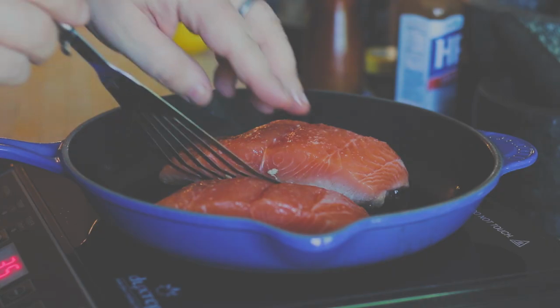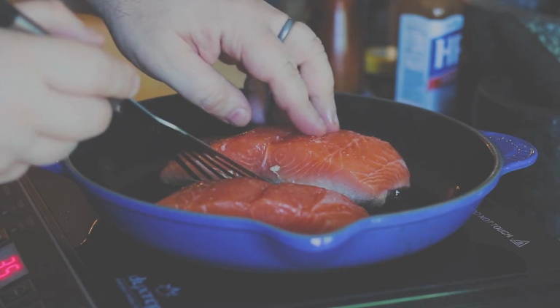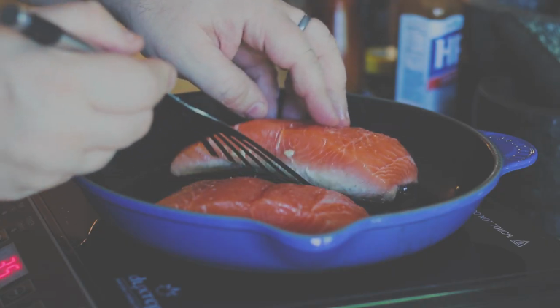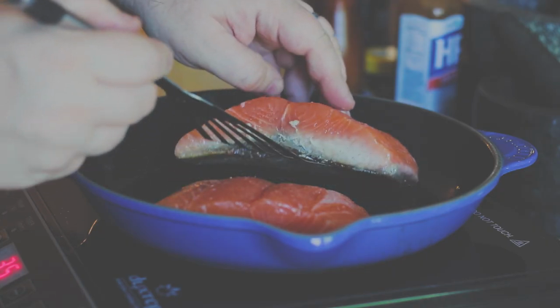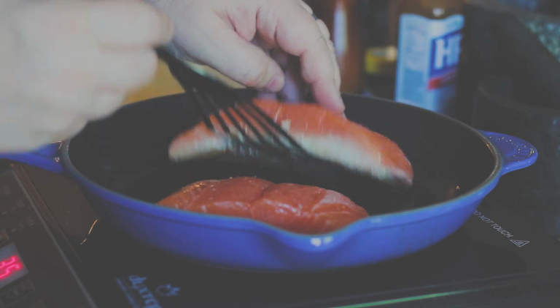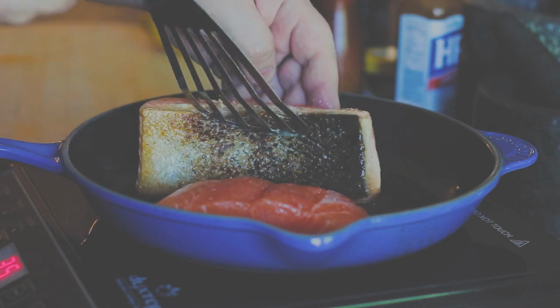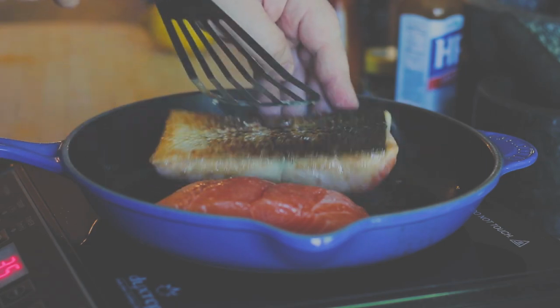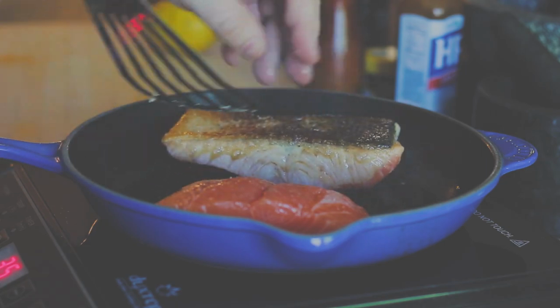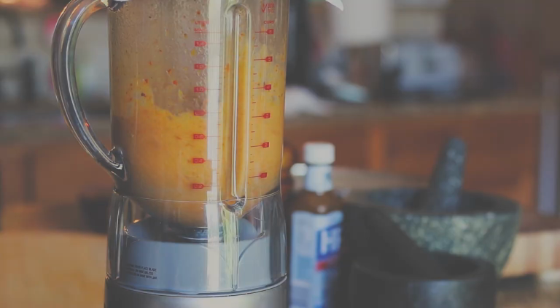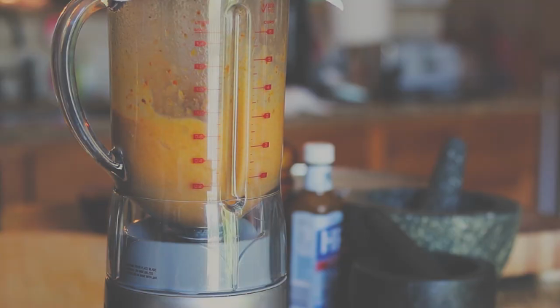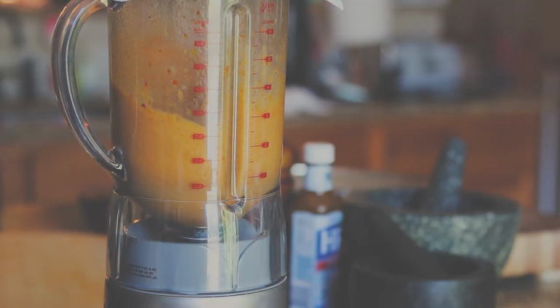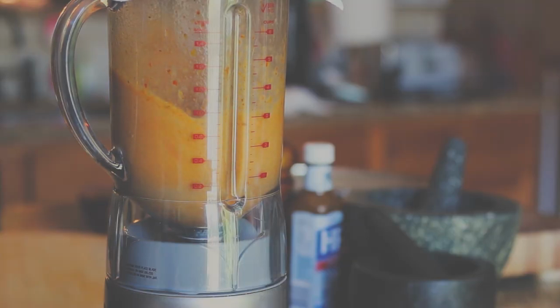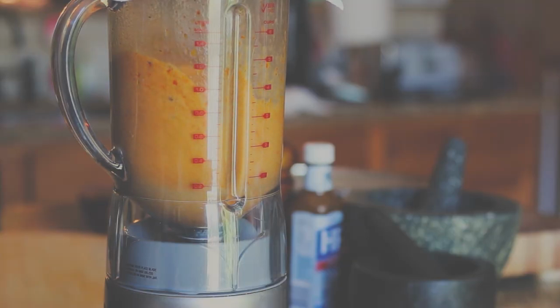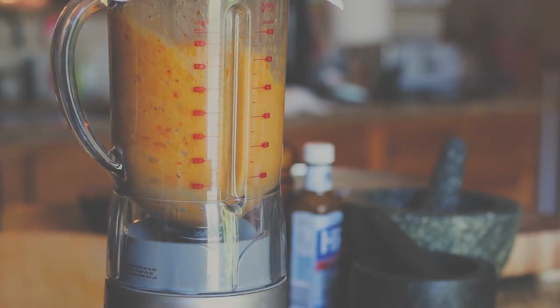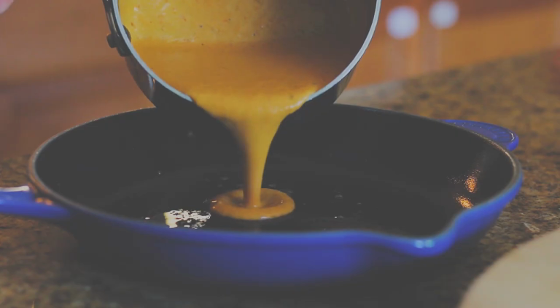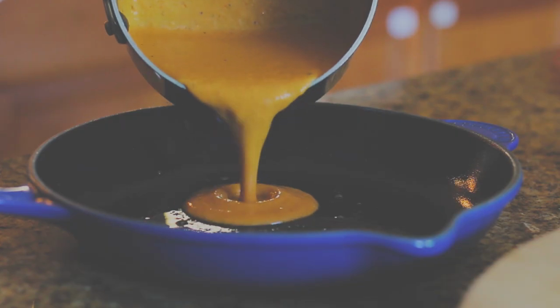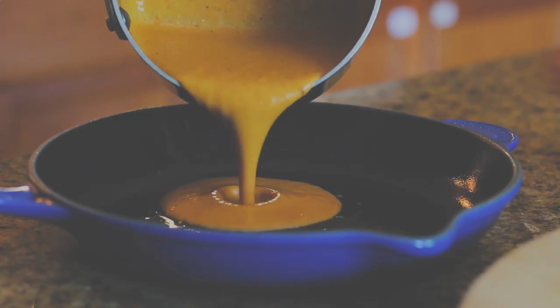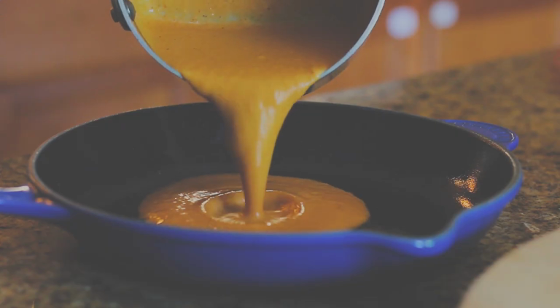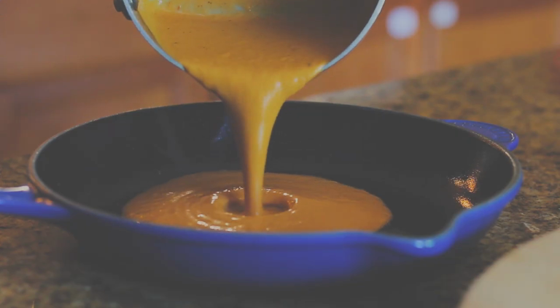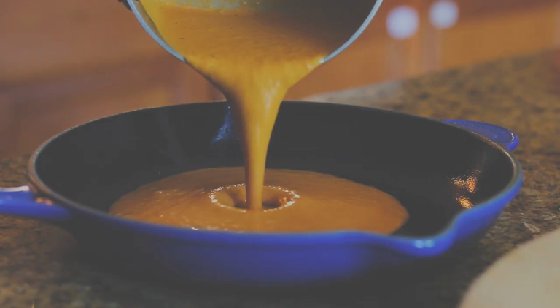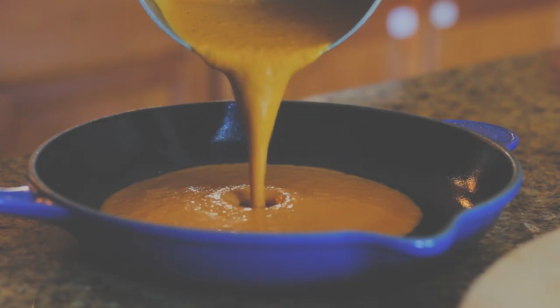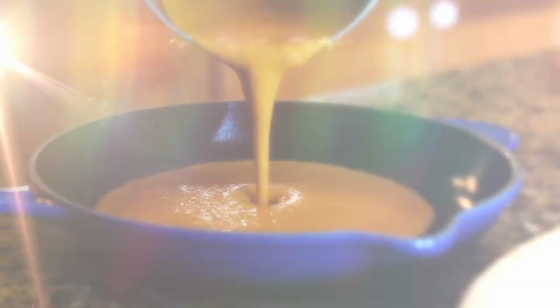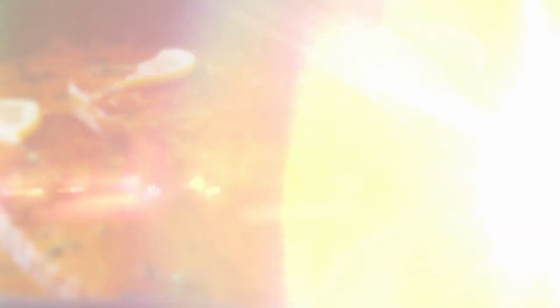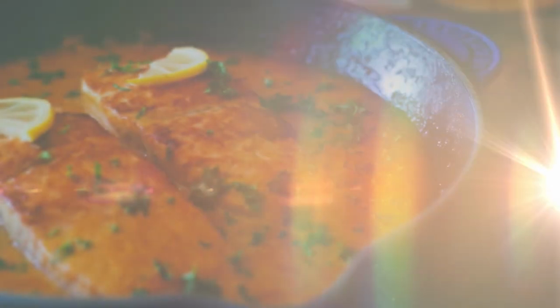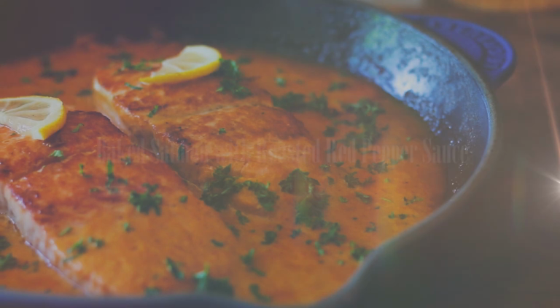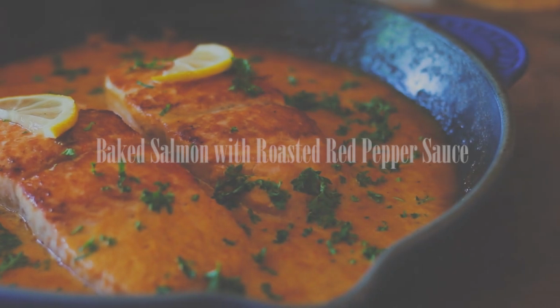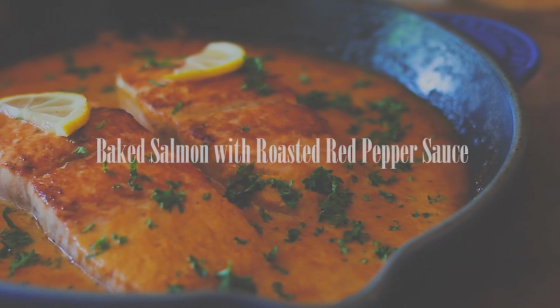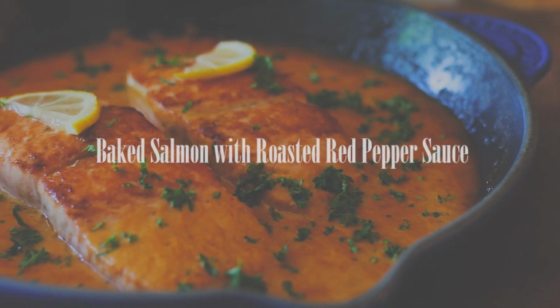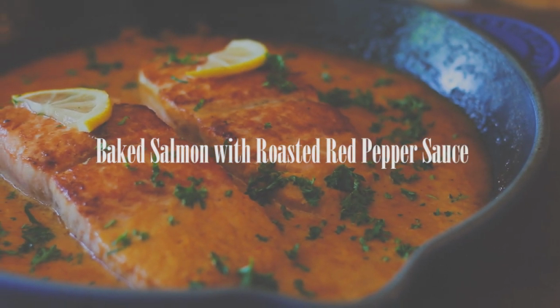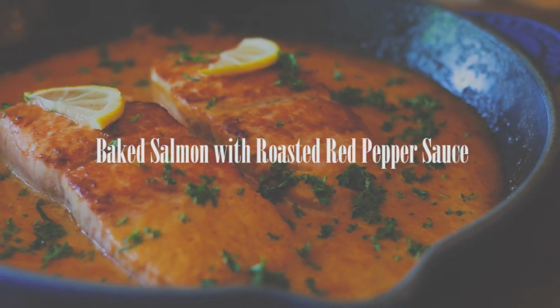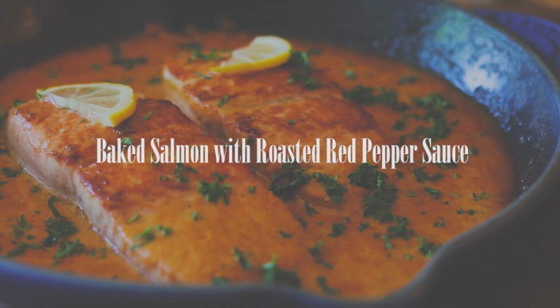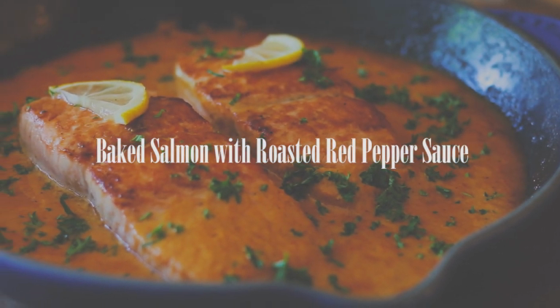Today I'm going to be making one of my favourite dishes. It's quick to make, simple to do, and the whole family will love it. Baked salmon with roasted red pepper sauce.